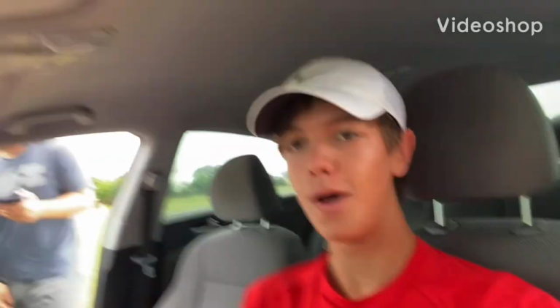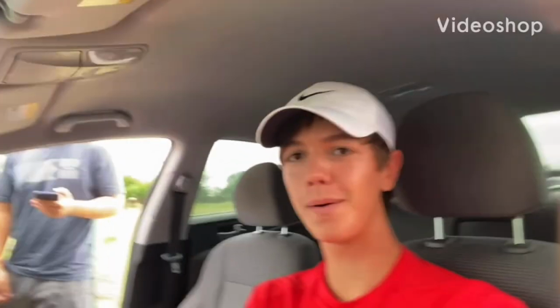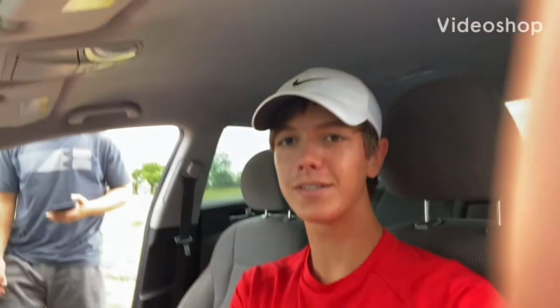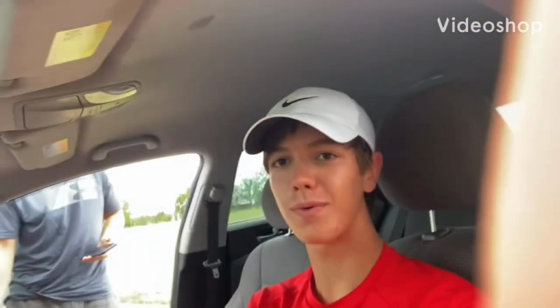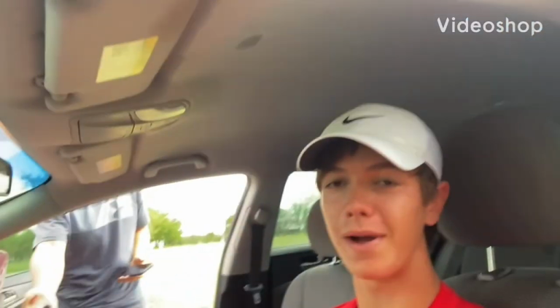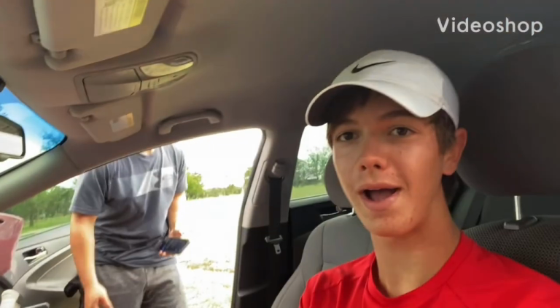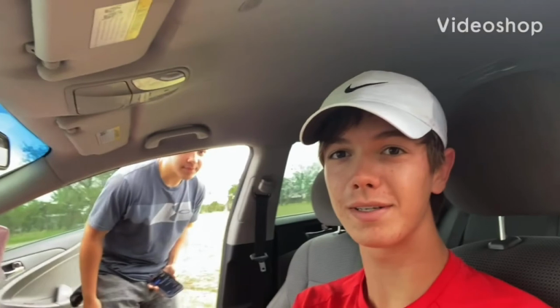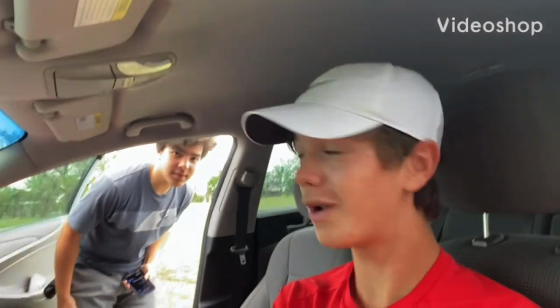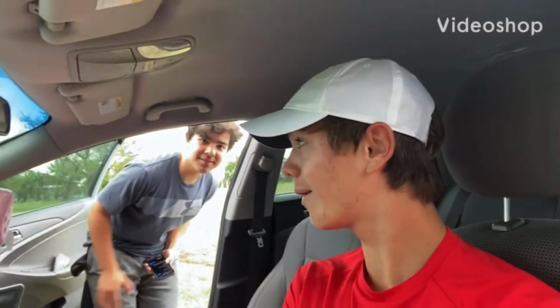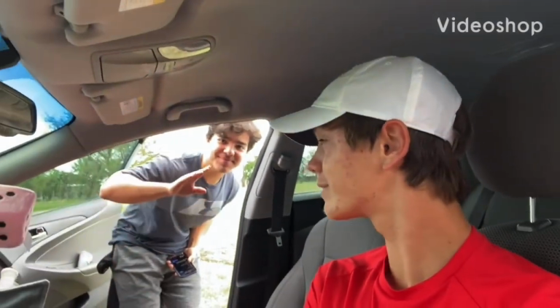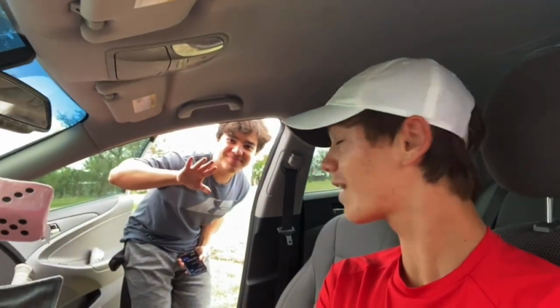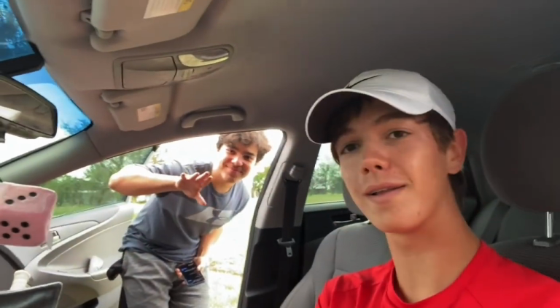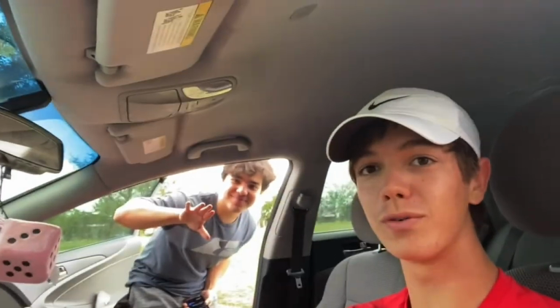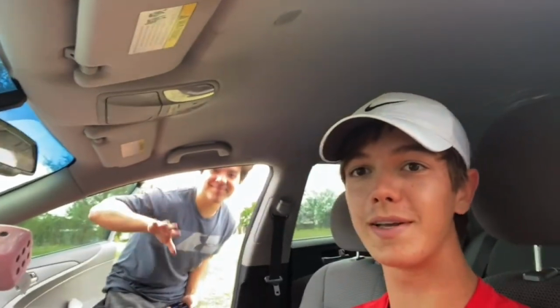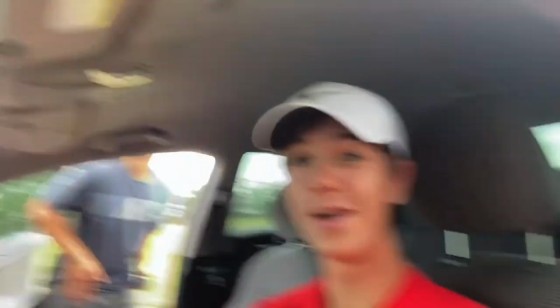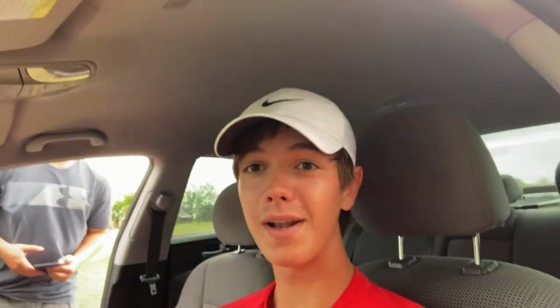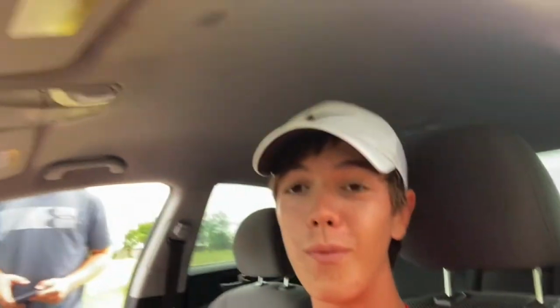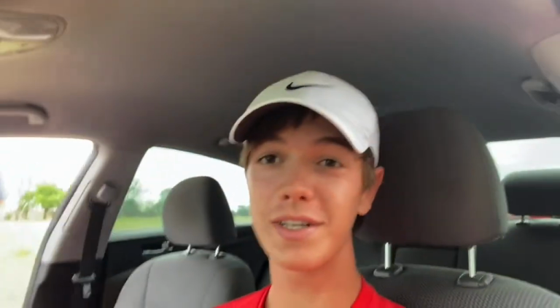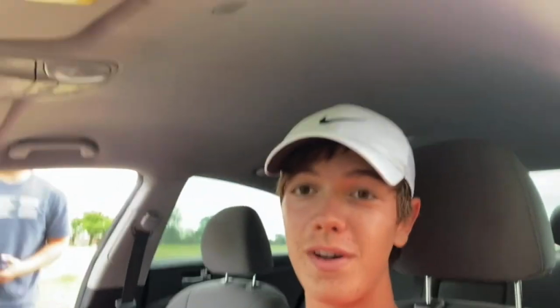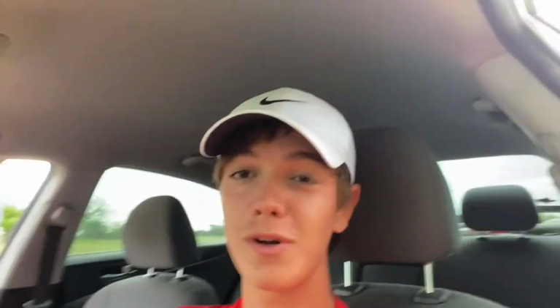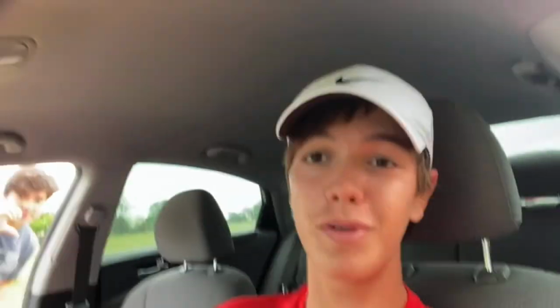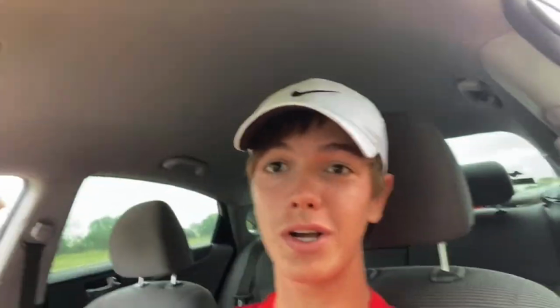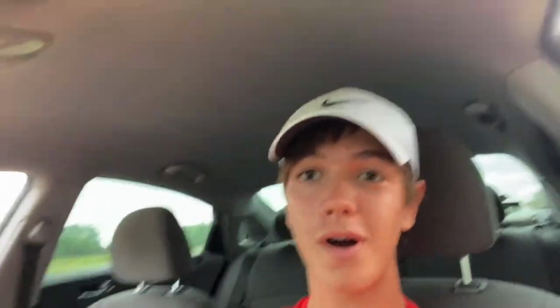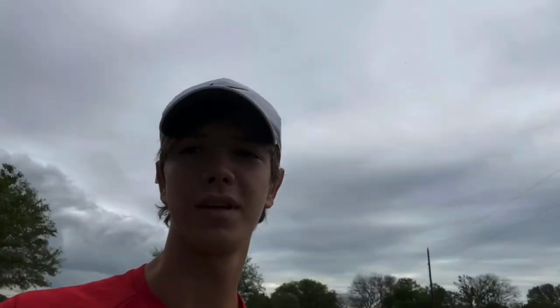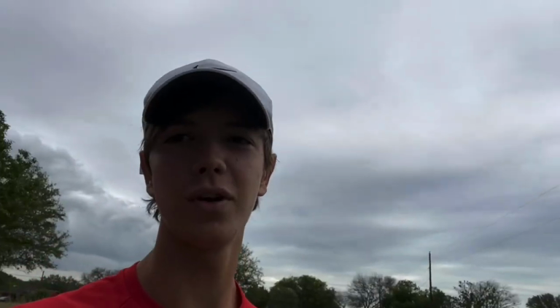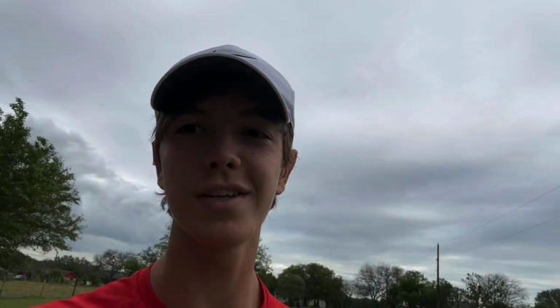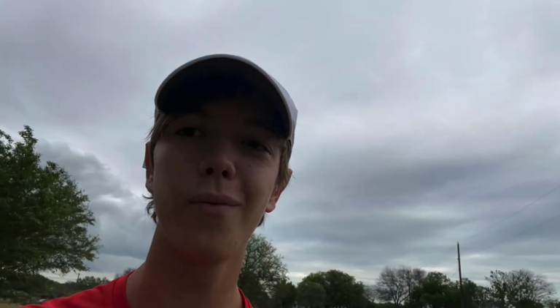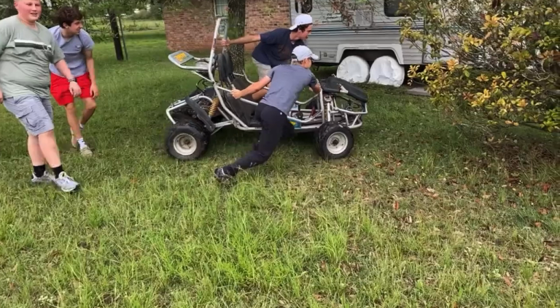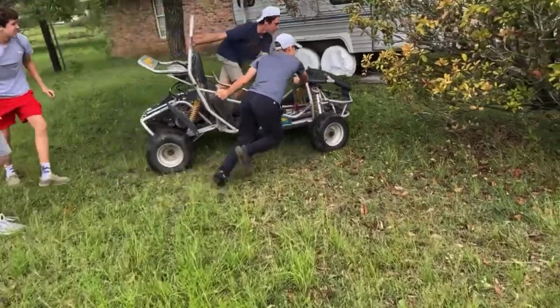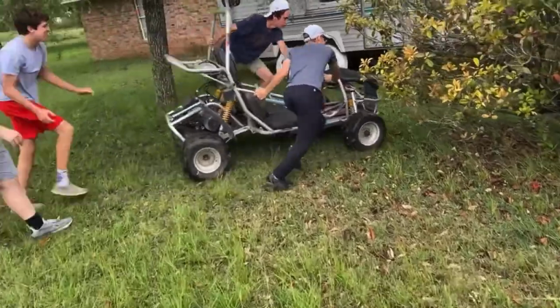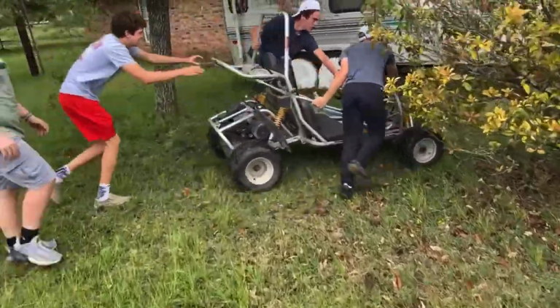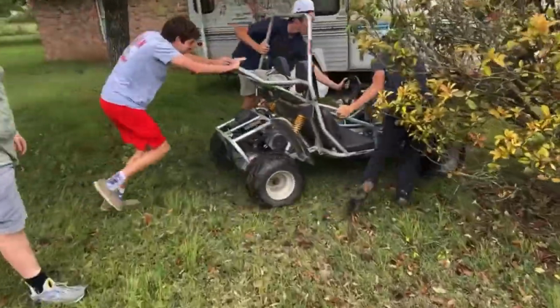Welcome back, Texas Random. I know it's been a while but that's because I've had school. Right now, instead of finals, we're going to be building a go-kart. So today is Day 1.